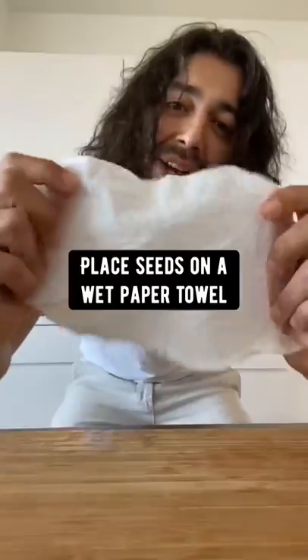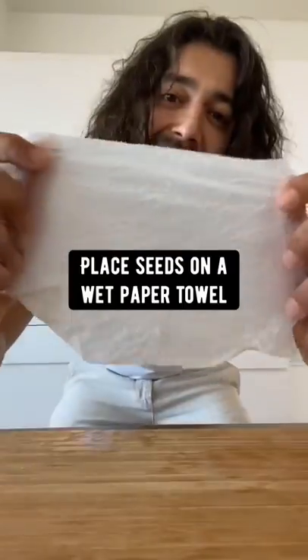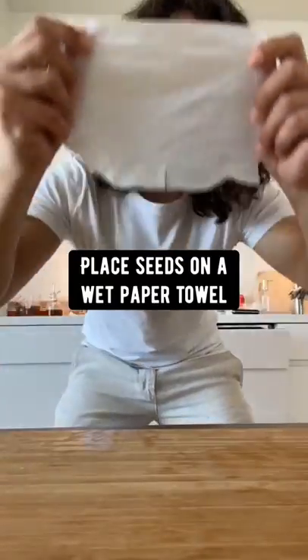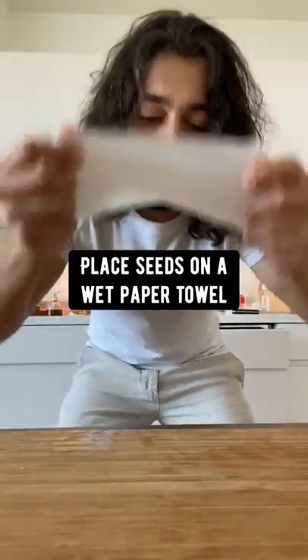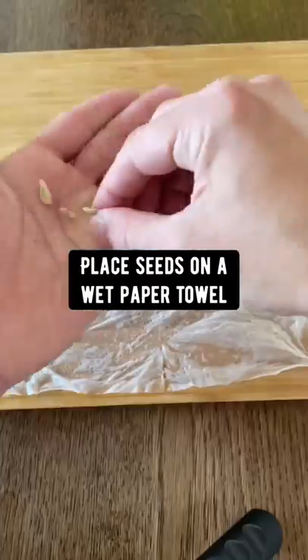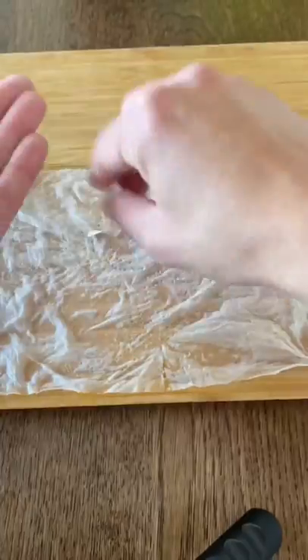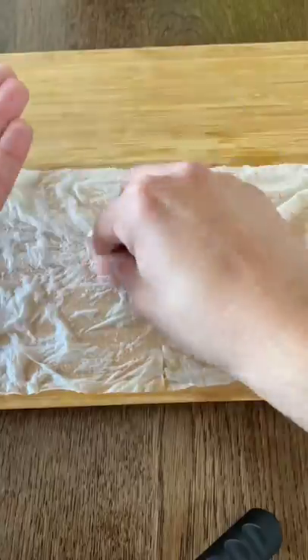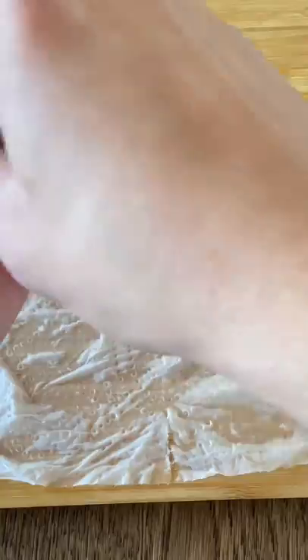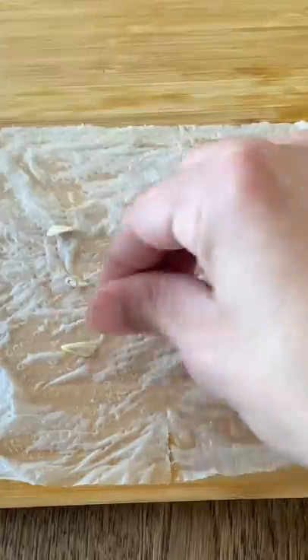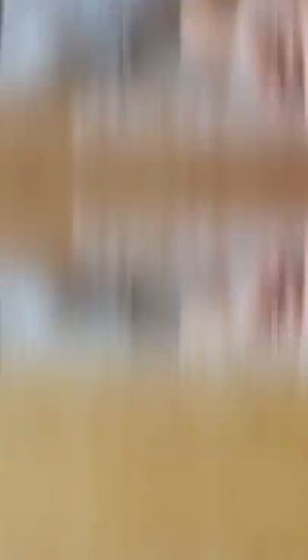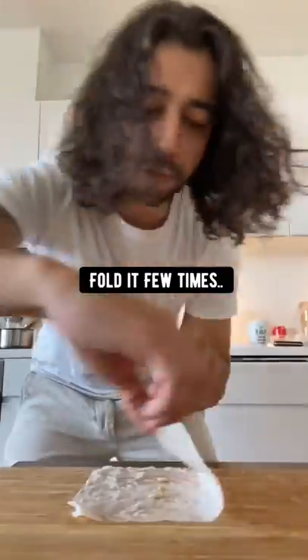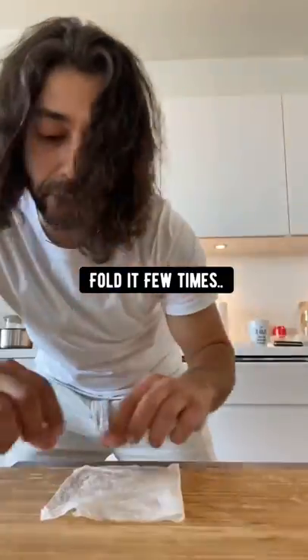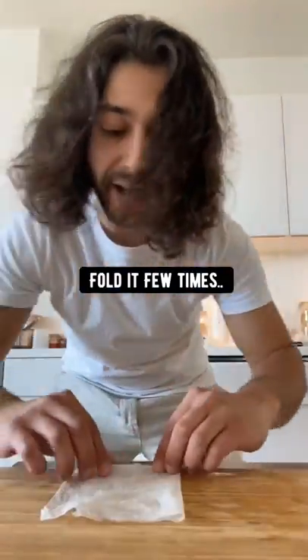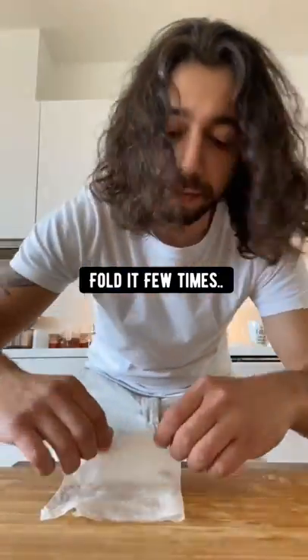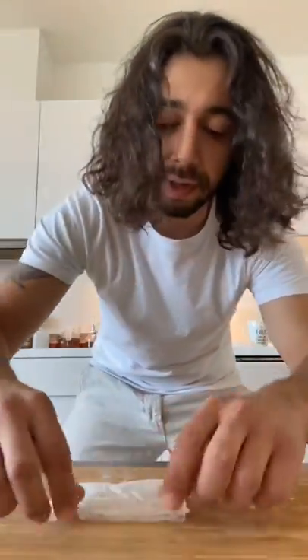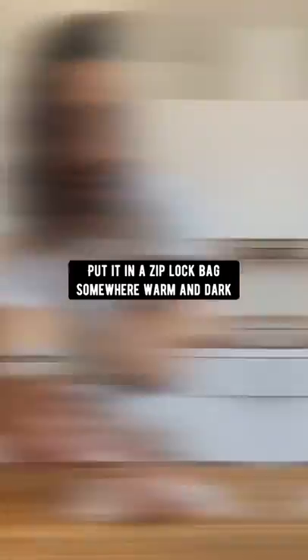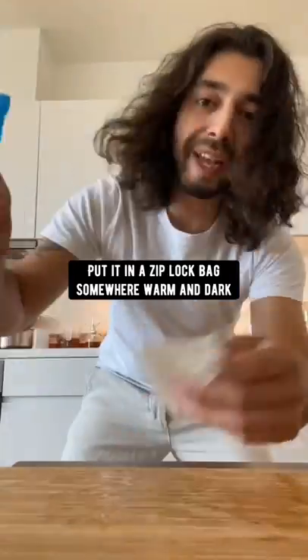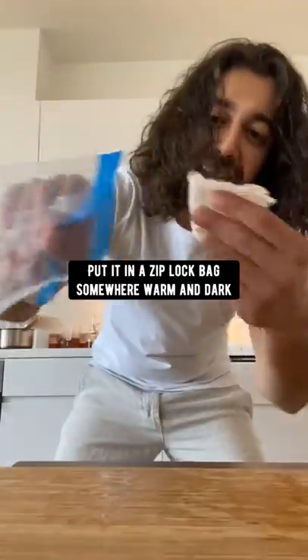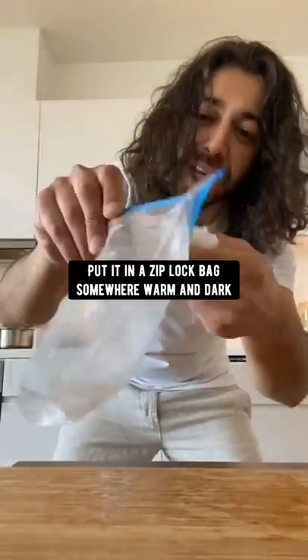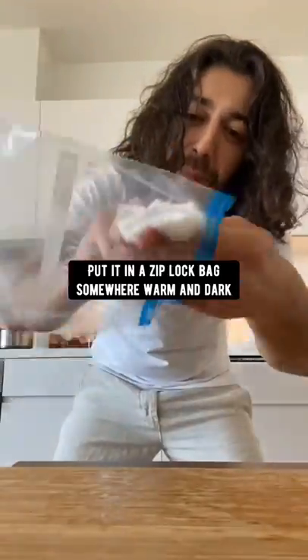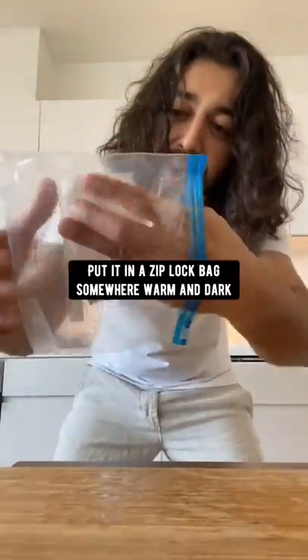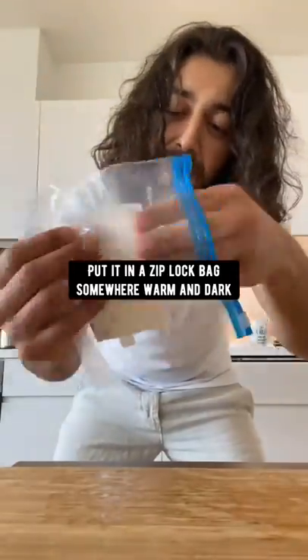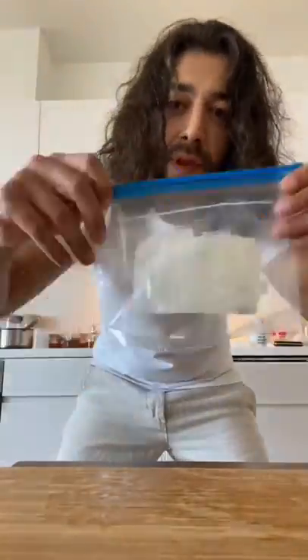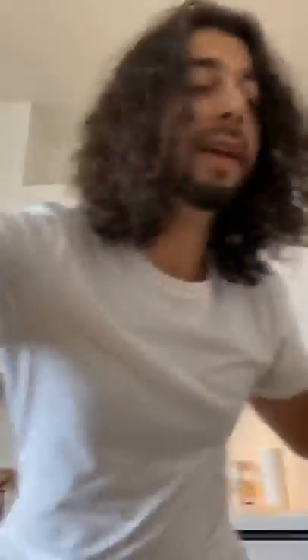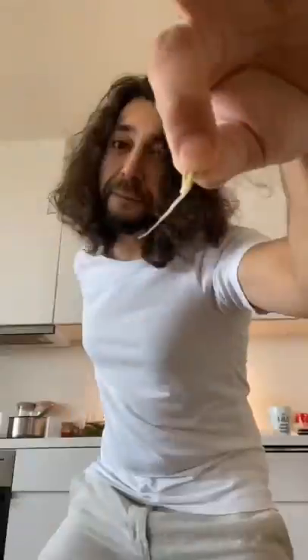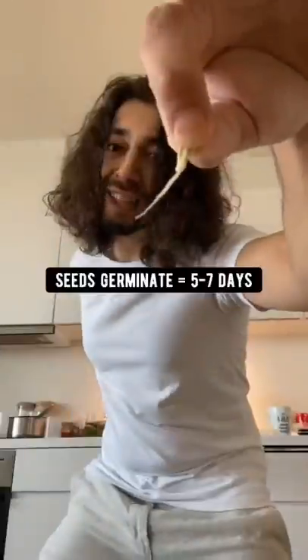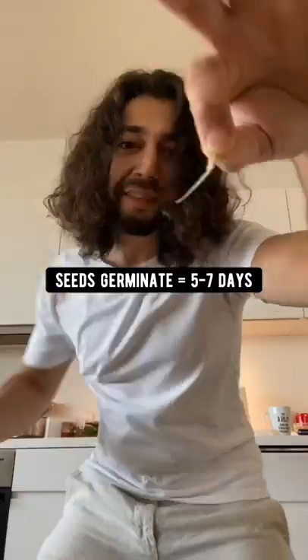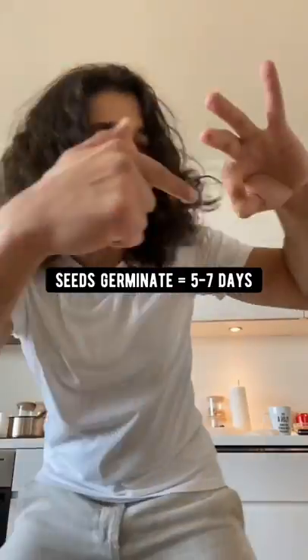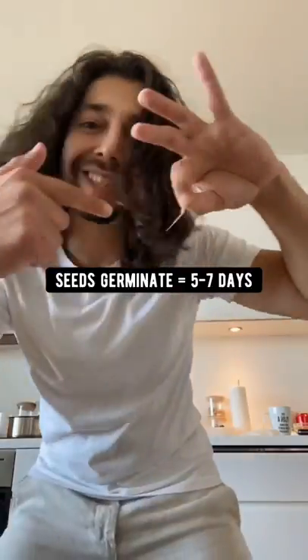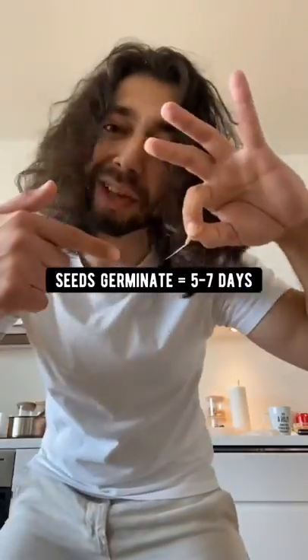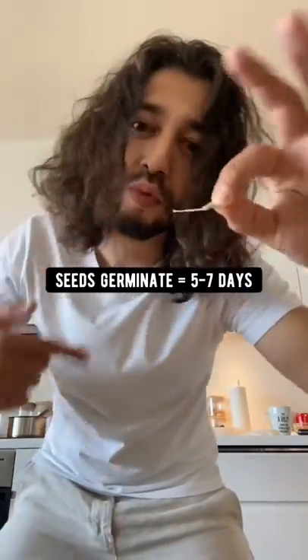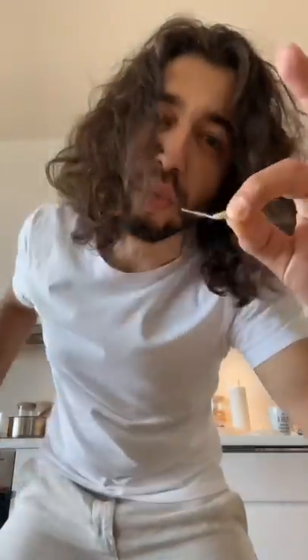Place the seeds on a wet paper towel and fold it a few times. Put it in a ziplock bag somewhere warm. In about five days, the seeds will root.